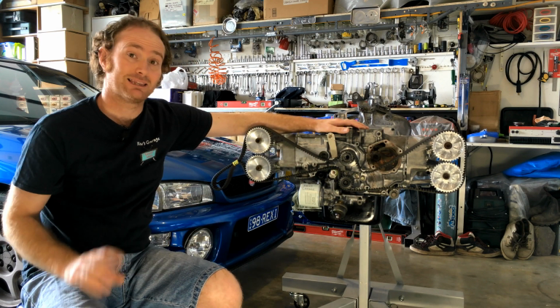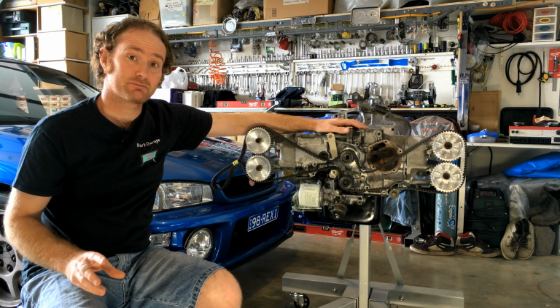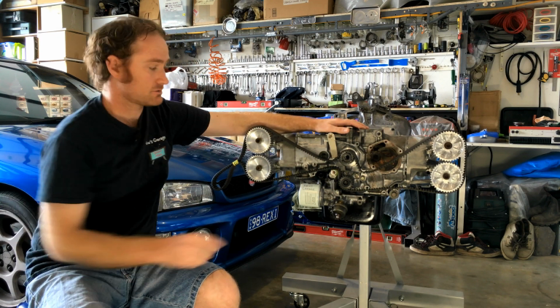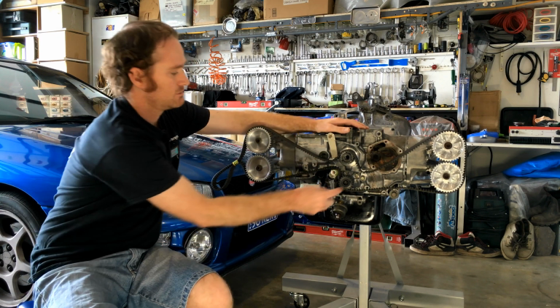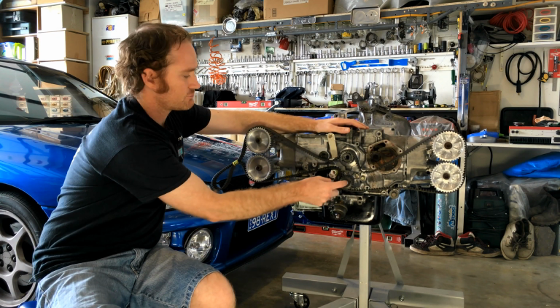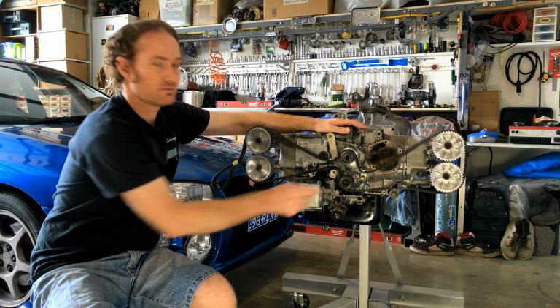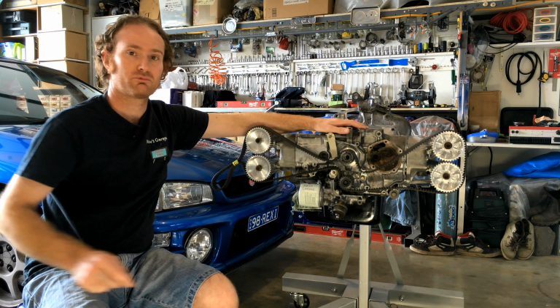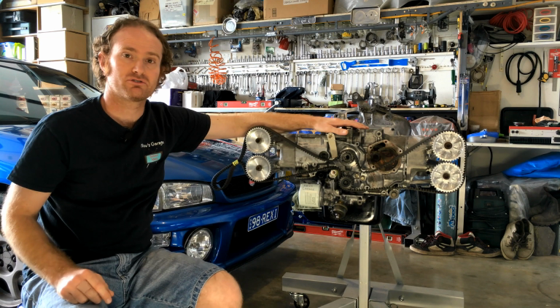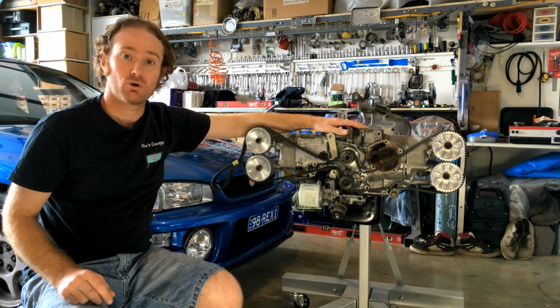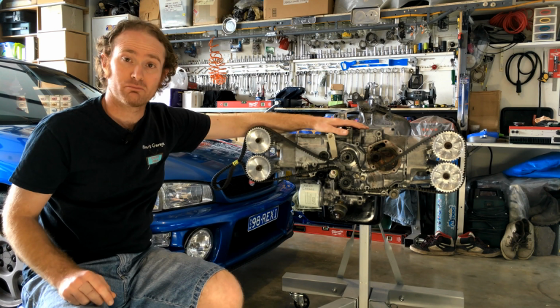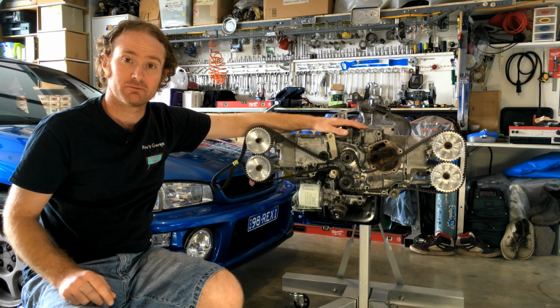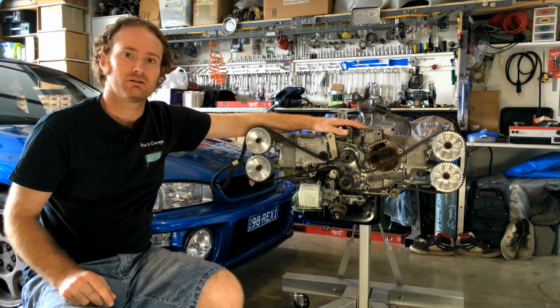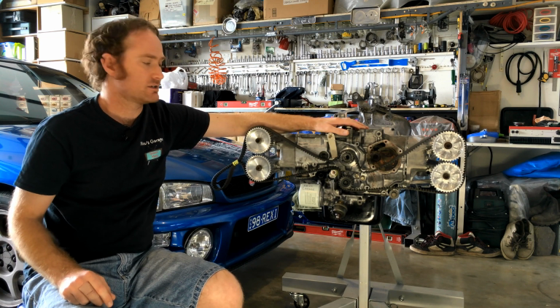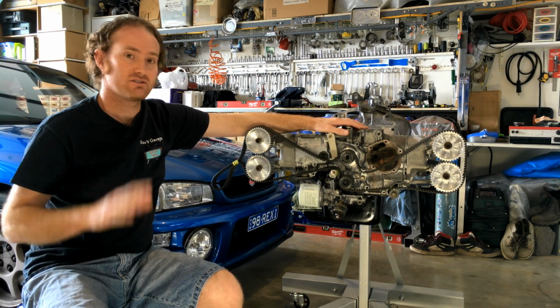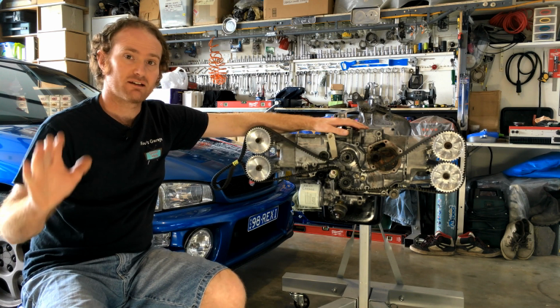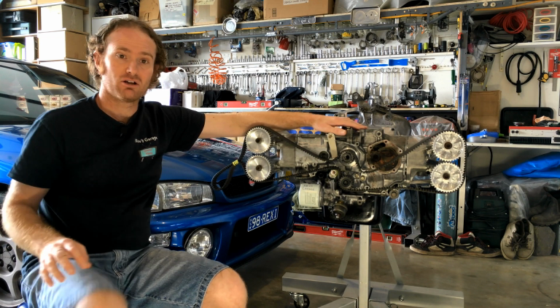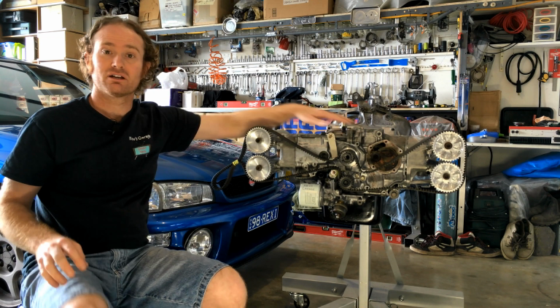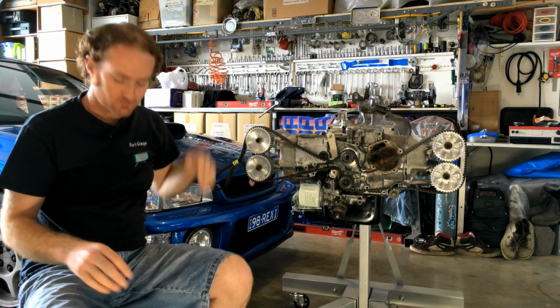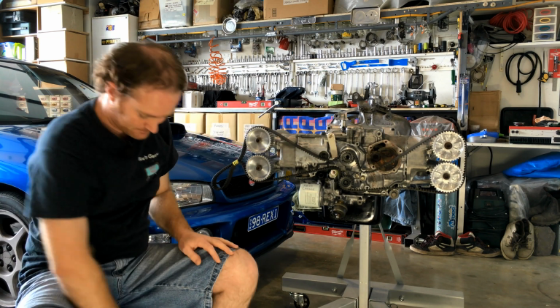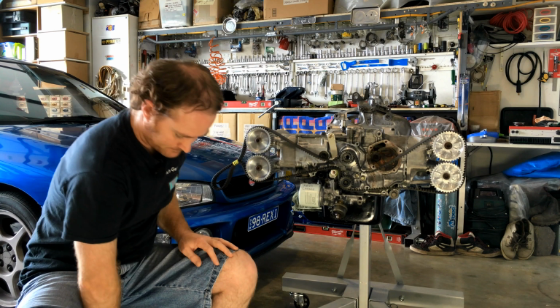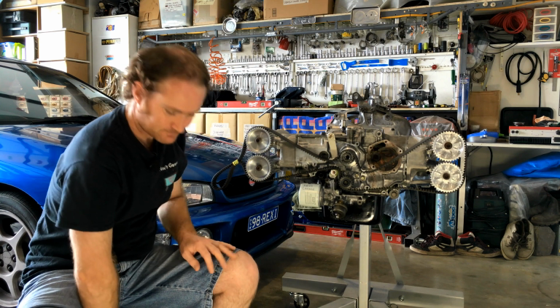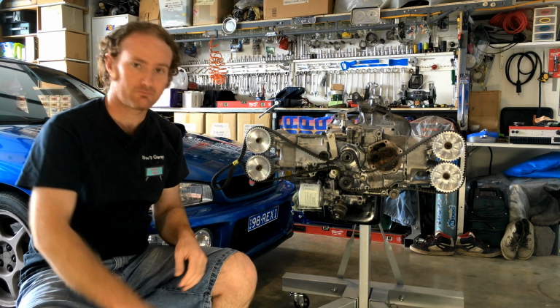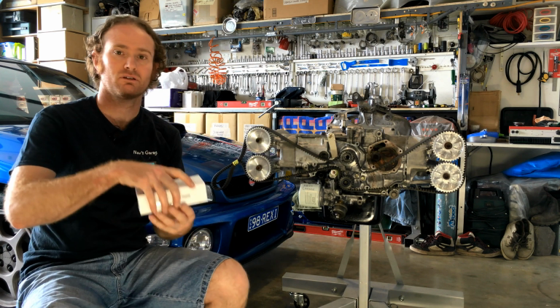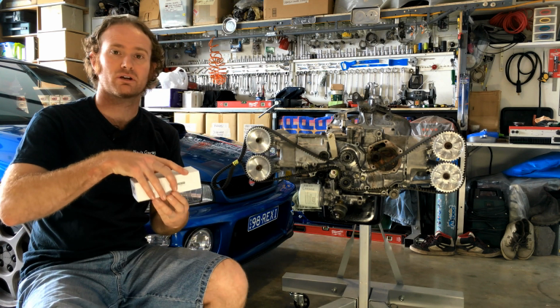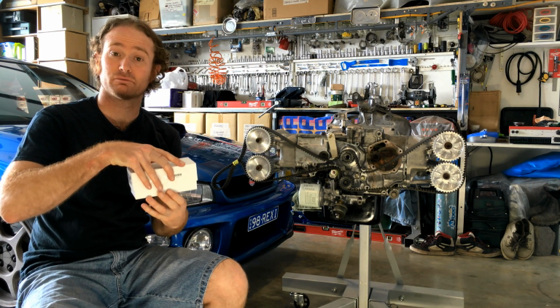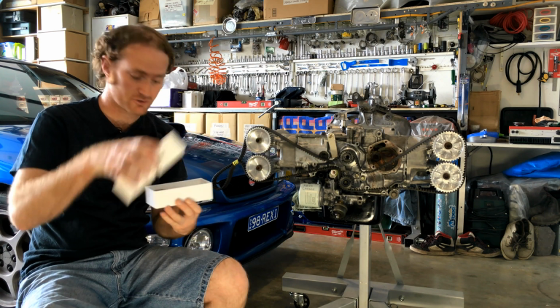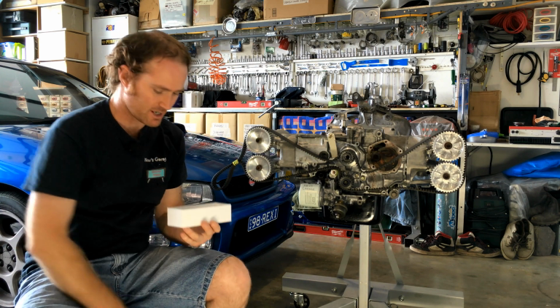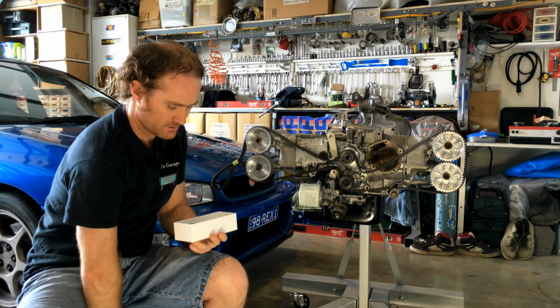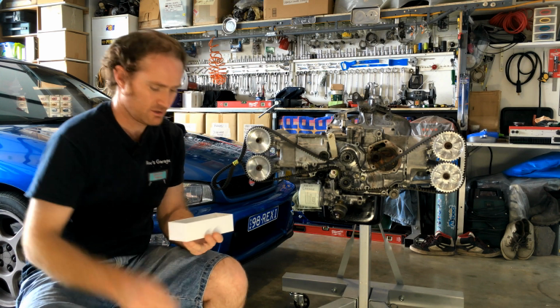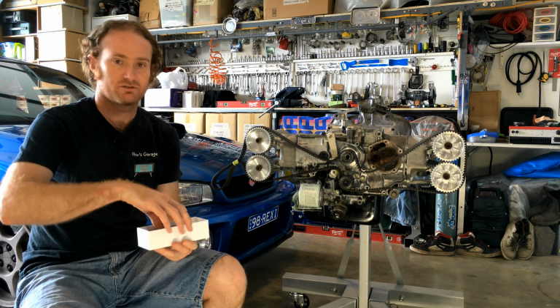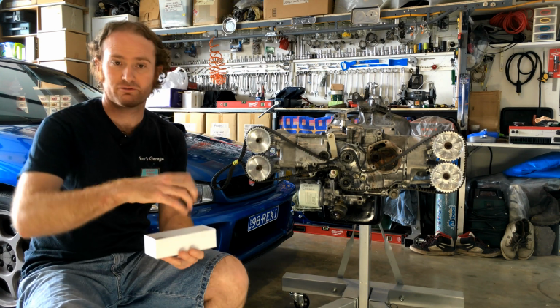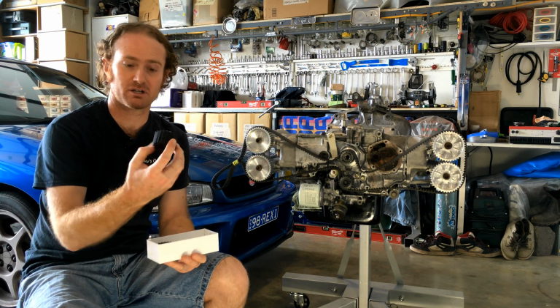Last episode we drew up our prototype oil pump pulley, sent the CAD file off, and guess what? Got our sweet prototypes back, straight off the 3D printer.